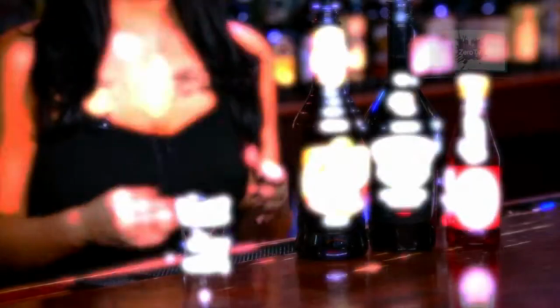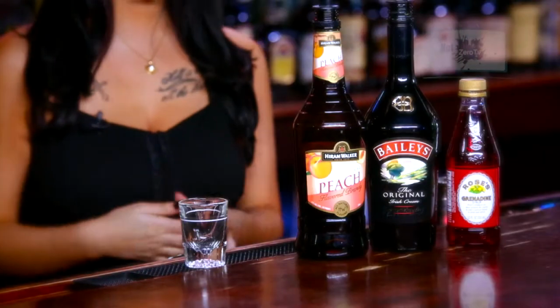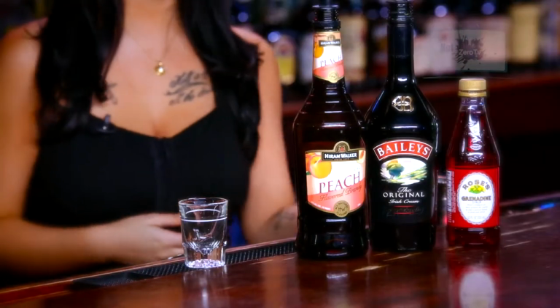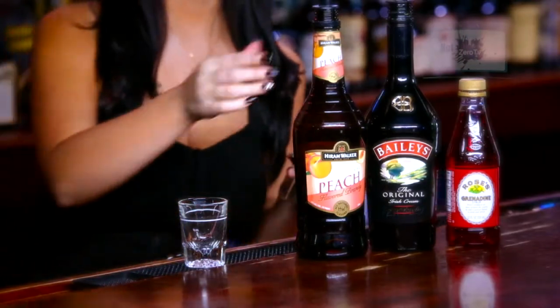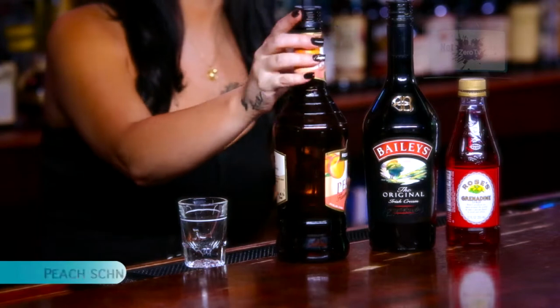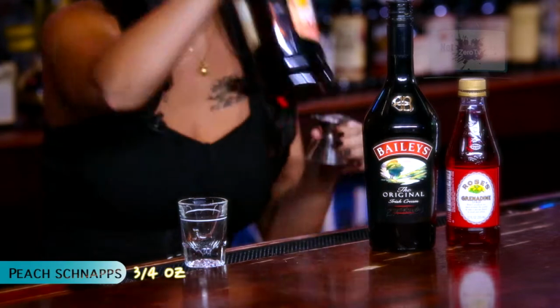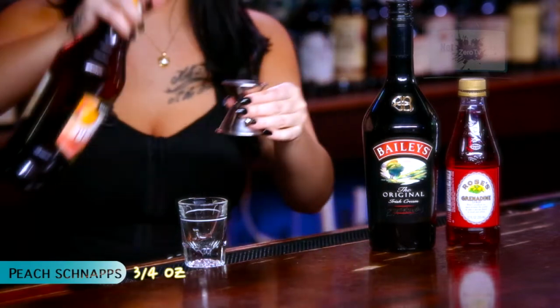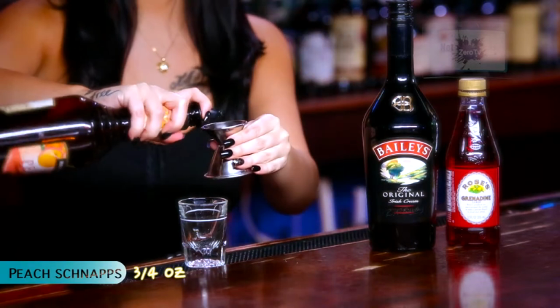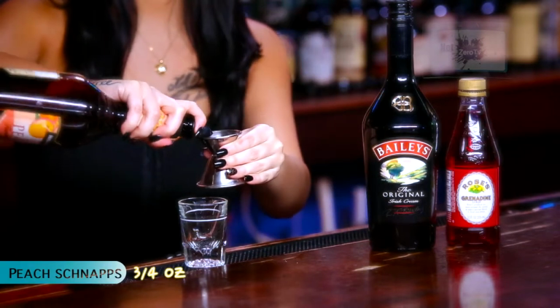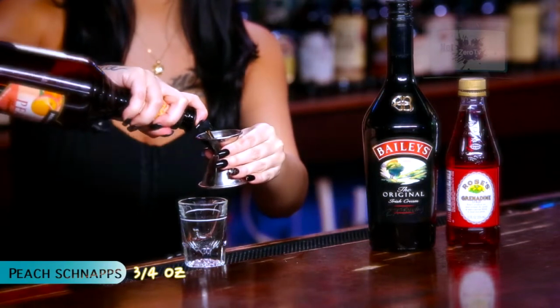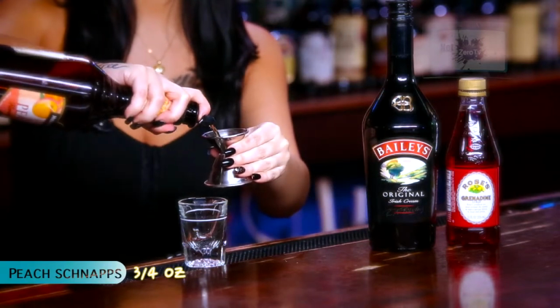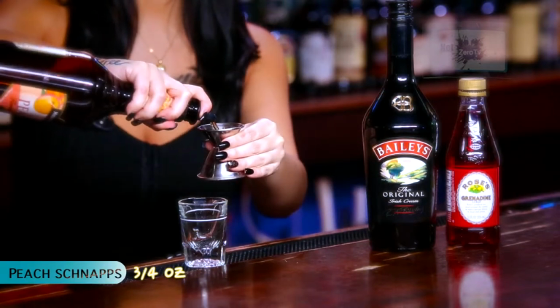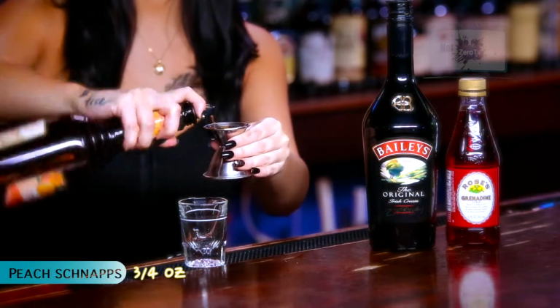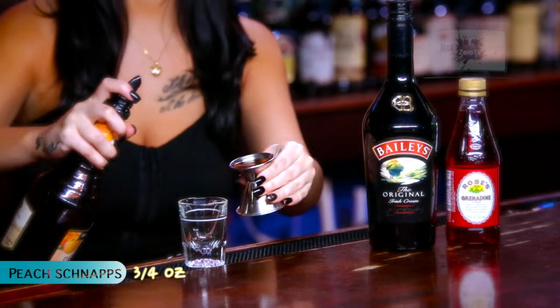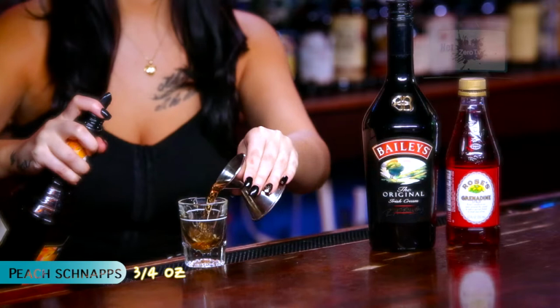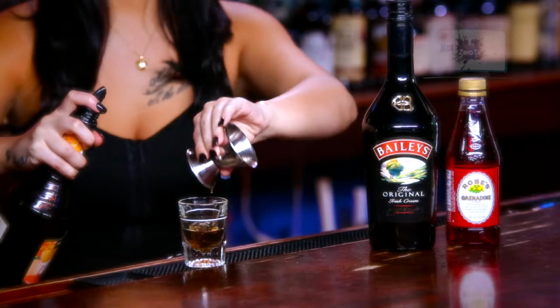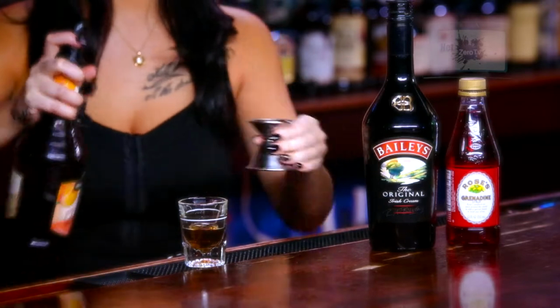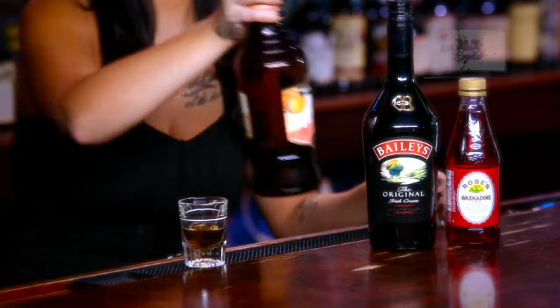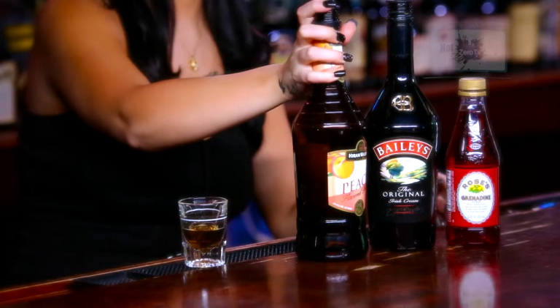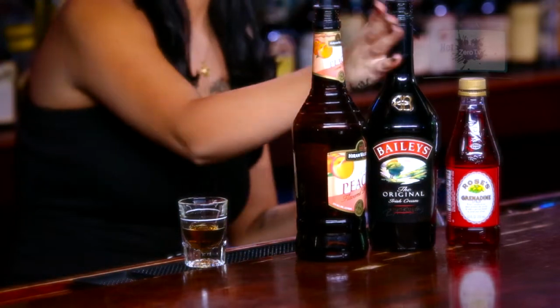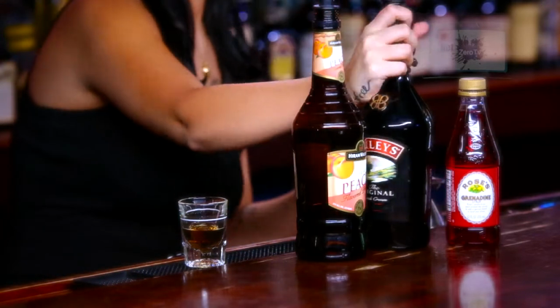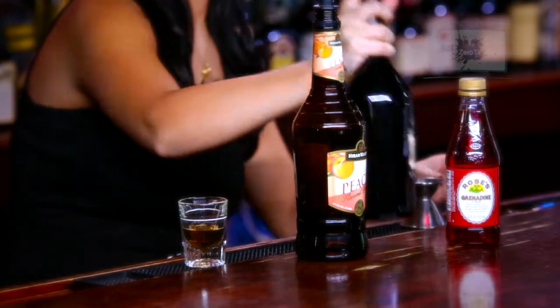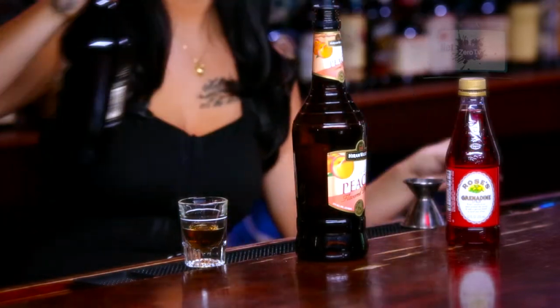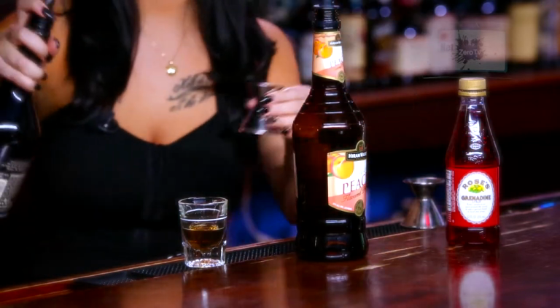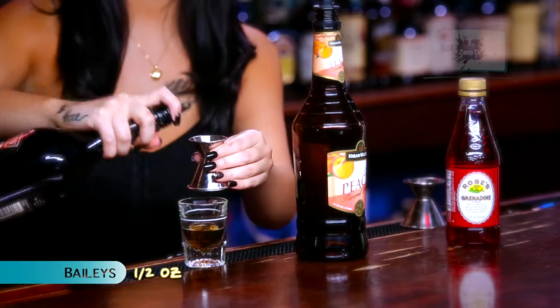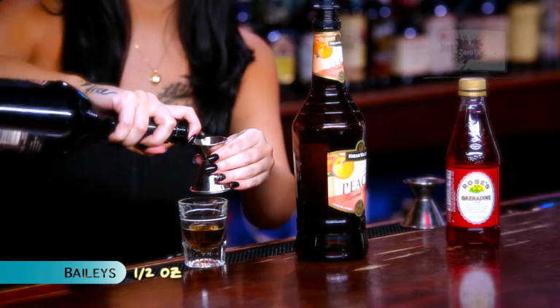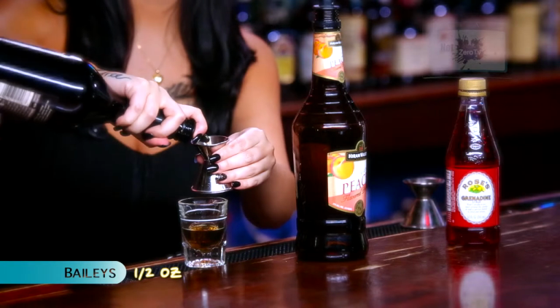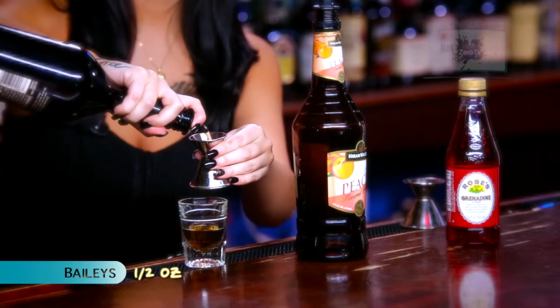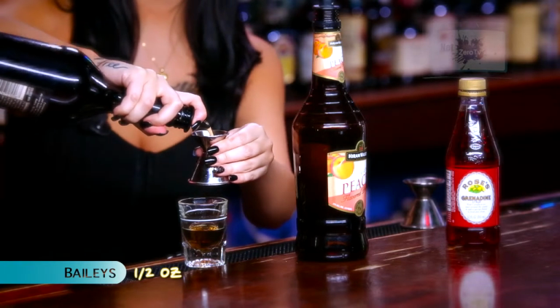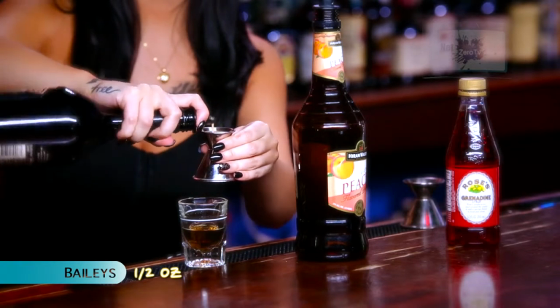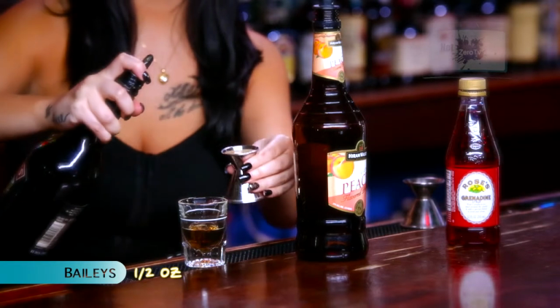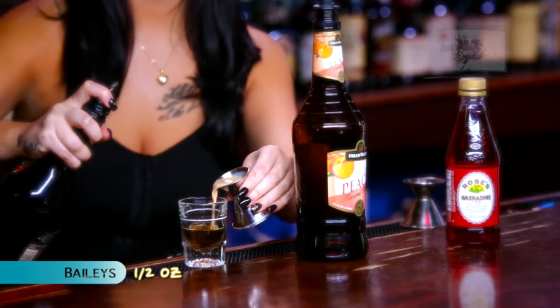So in your shot glass you're going to mix 3 fourths of an ounce of peach schnapps, a half an ounce of Baileys. It's going to give it that creamy texture.